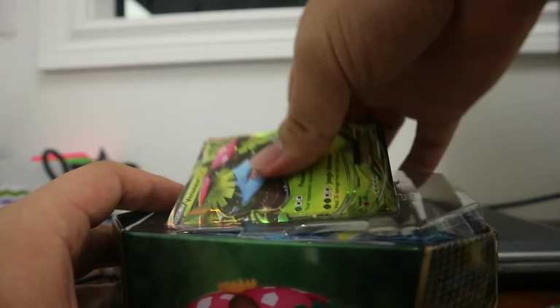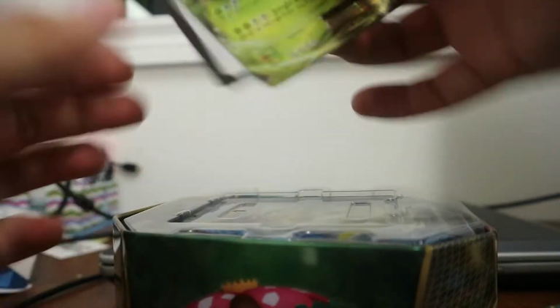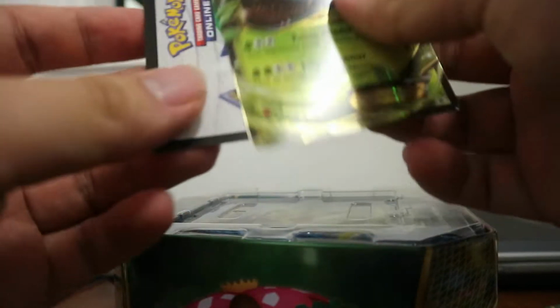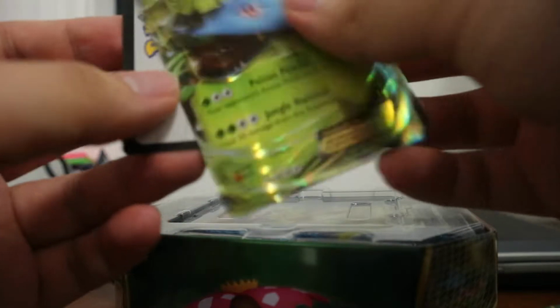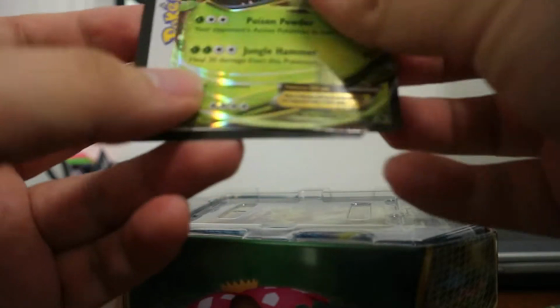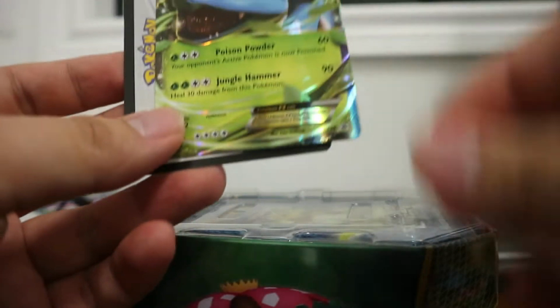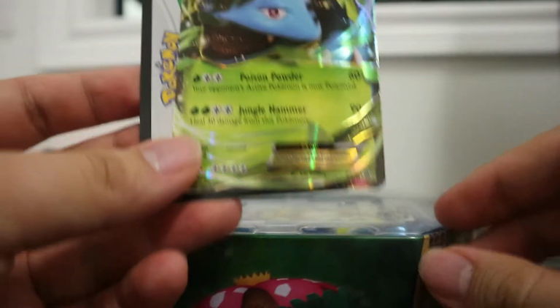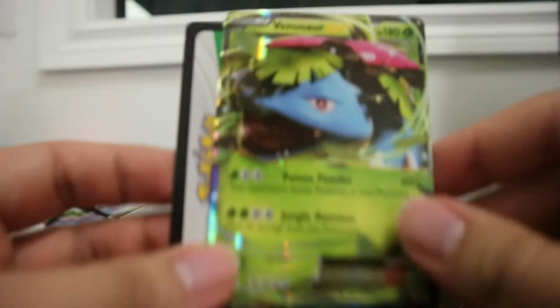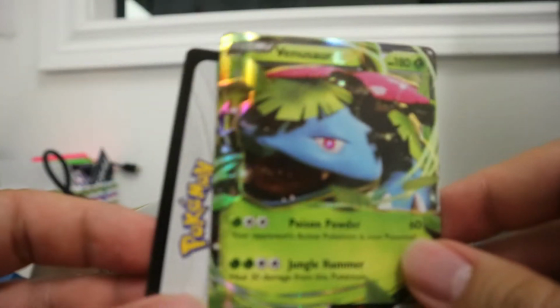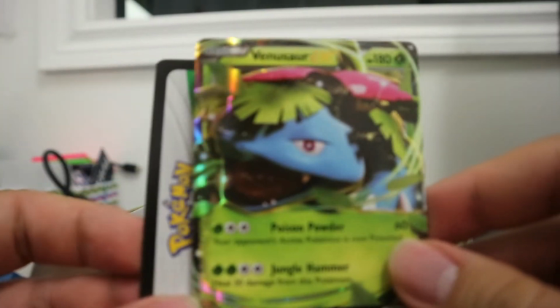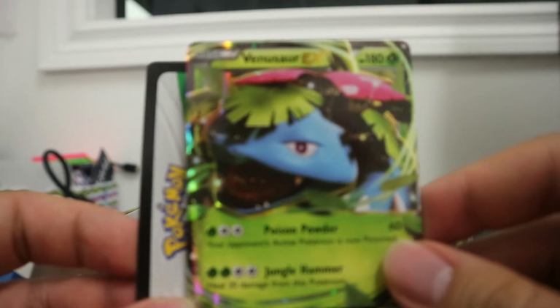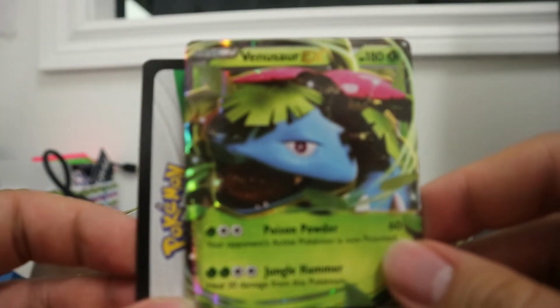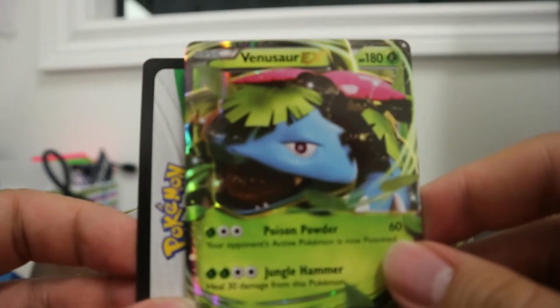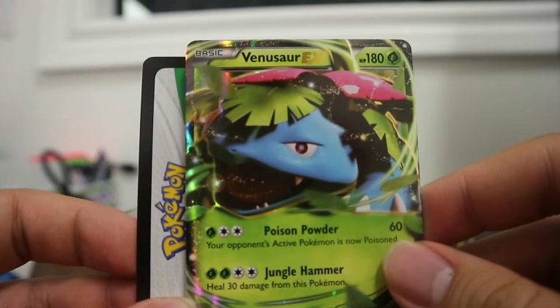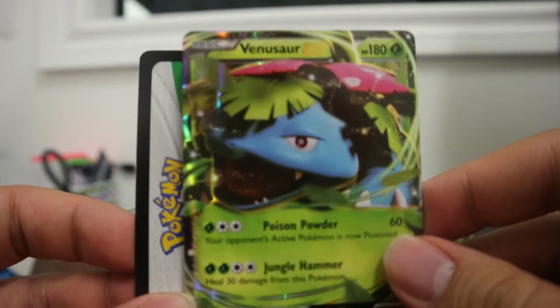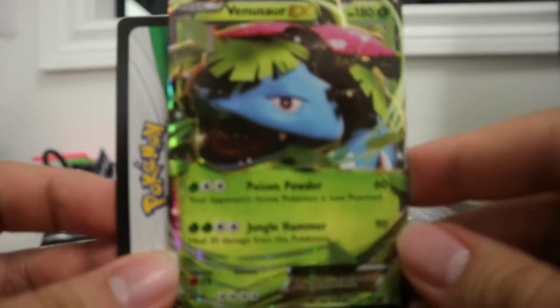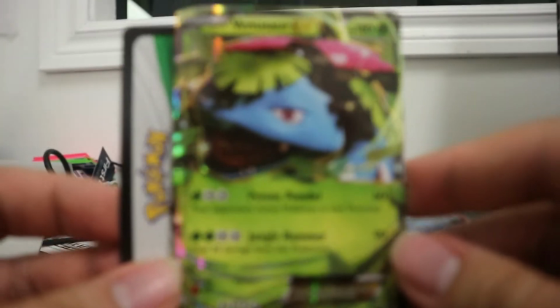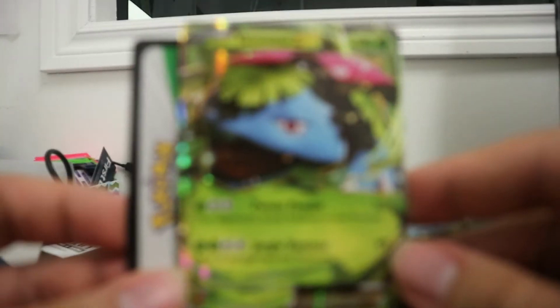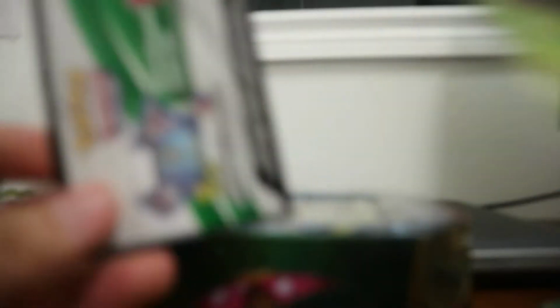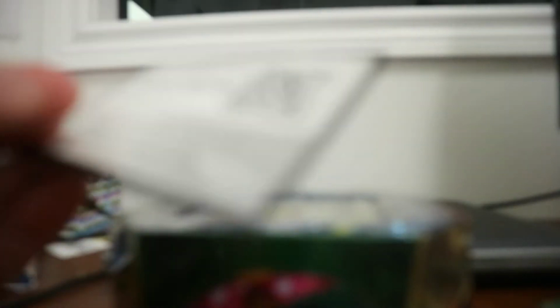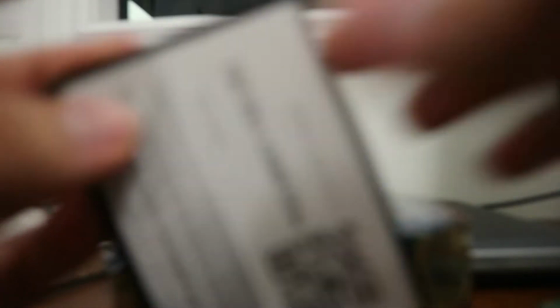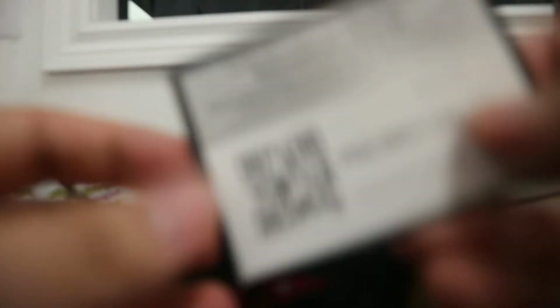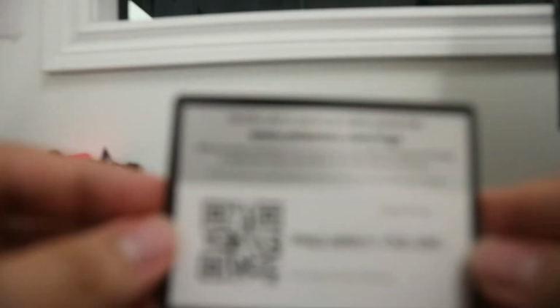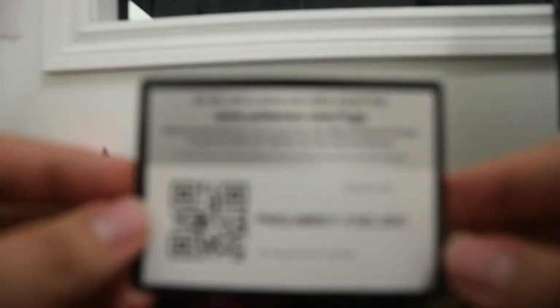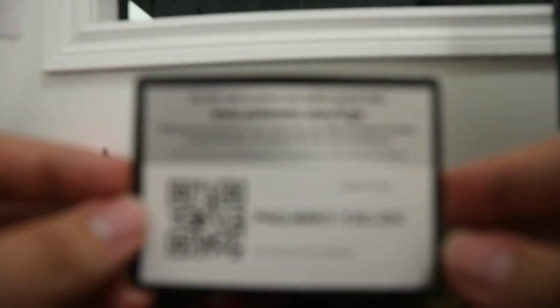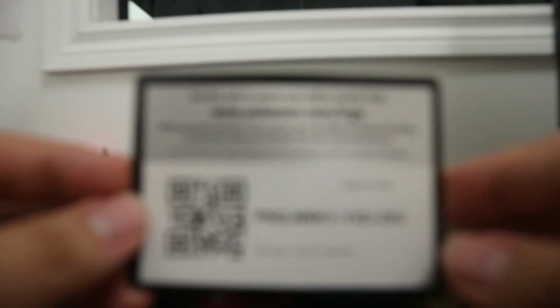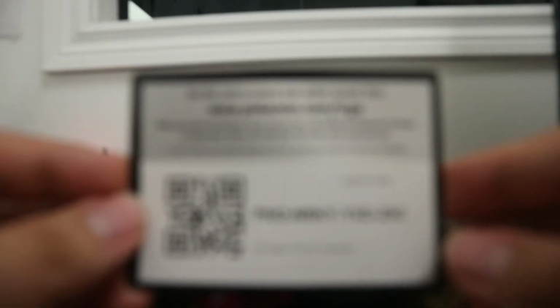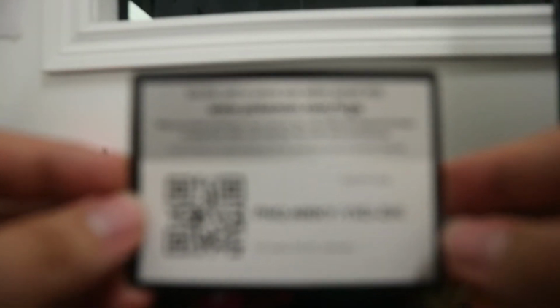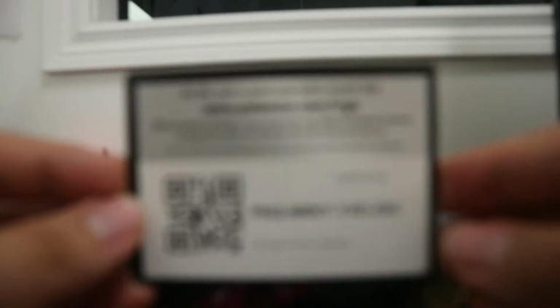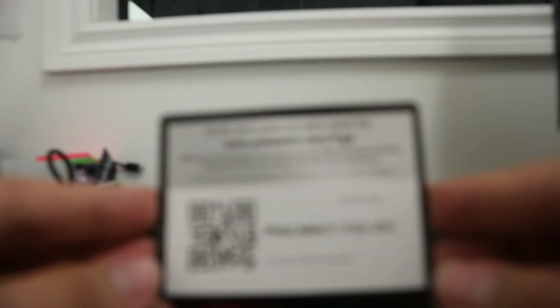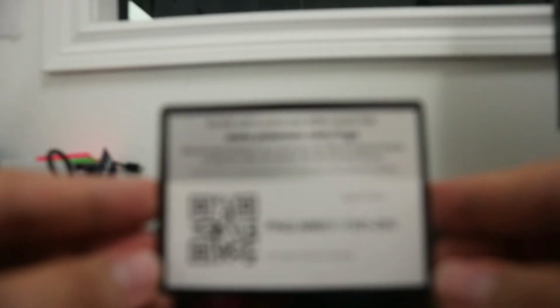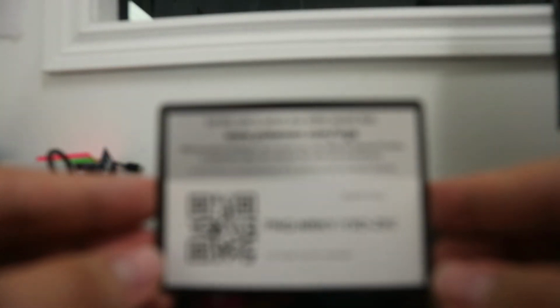So we got our Venusaur EX promo. Very lovely. Look at that. We got our promo code. This is for the 10, so it comes with the Venusaur, I'm pretty sure.